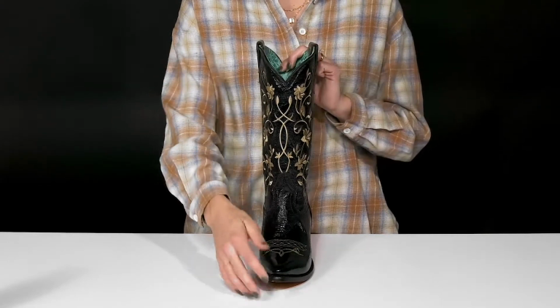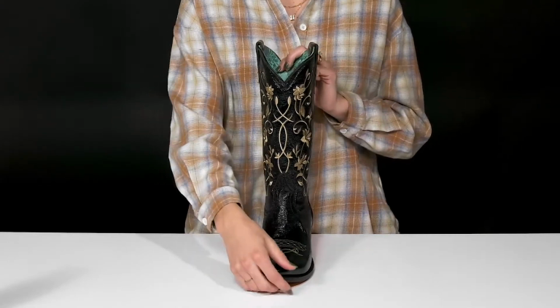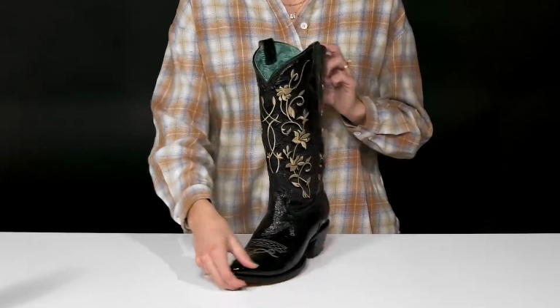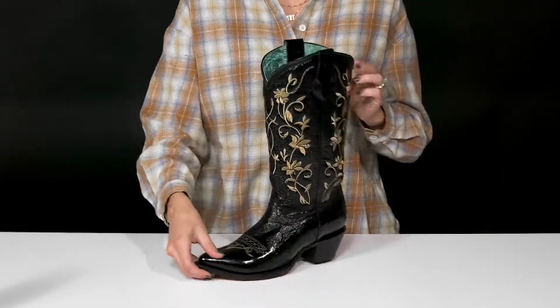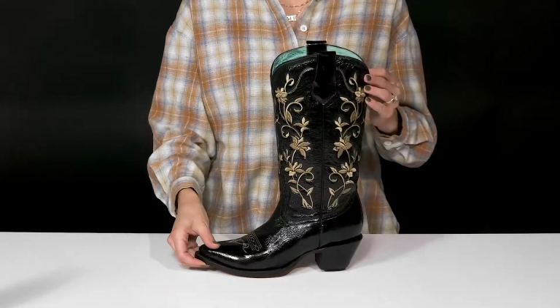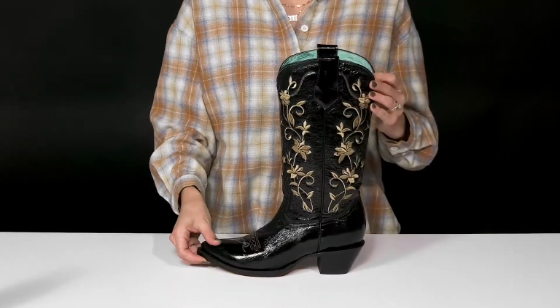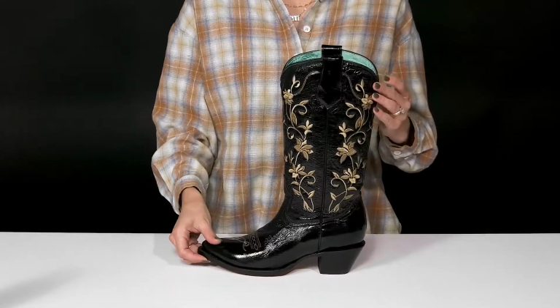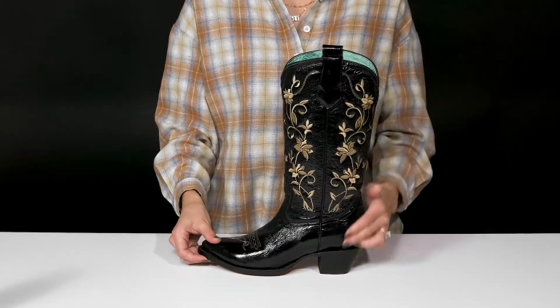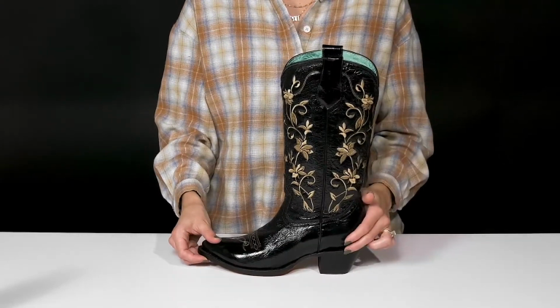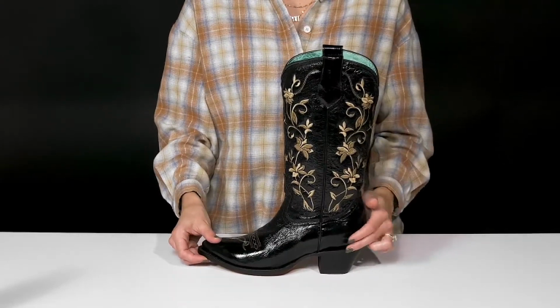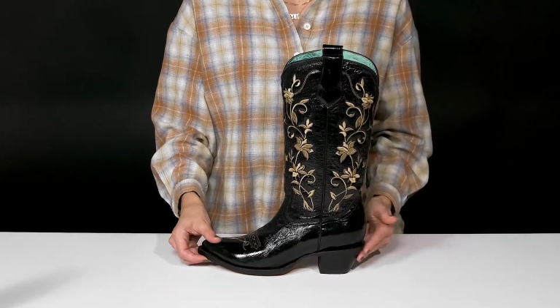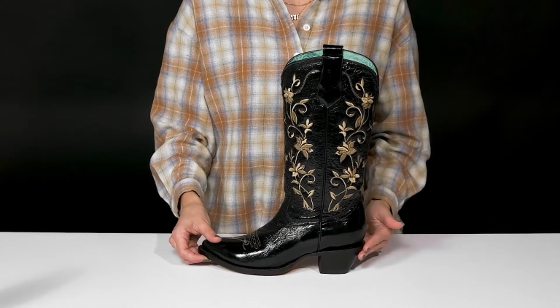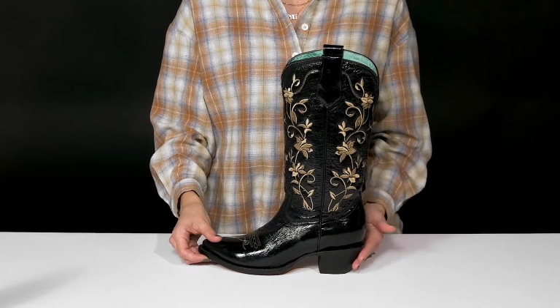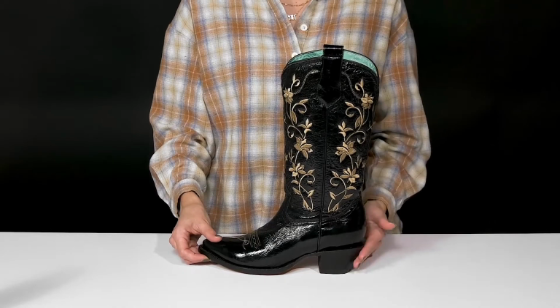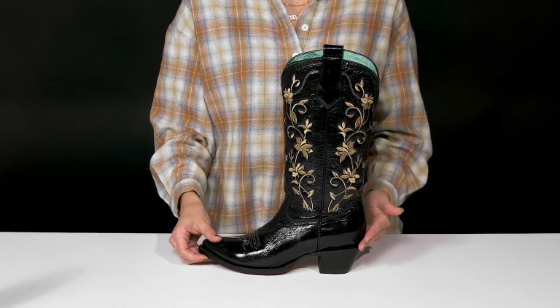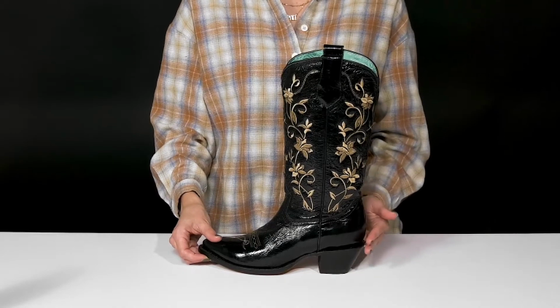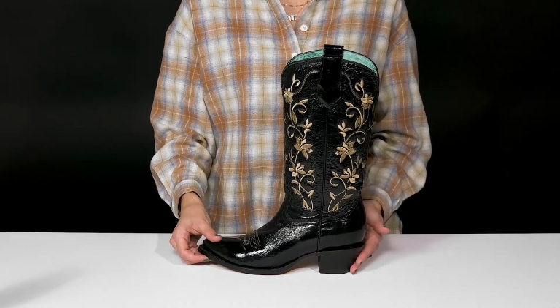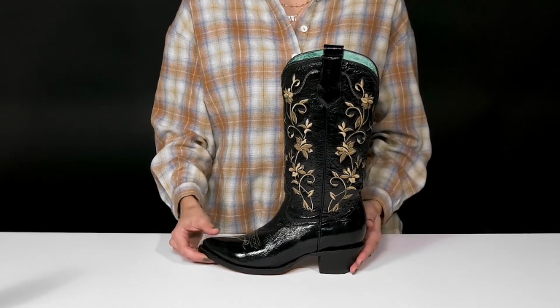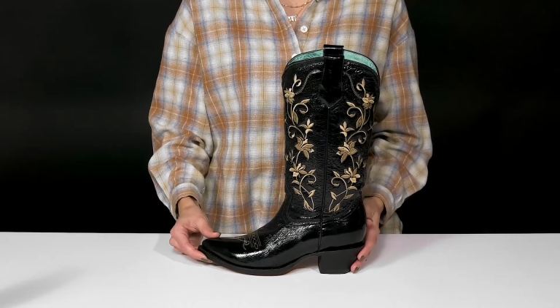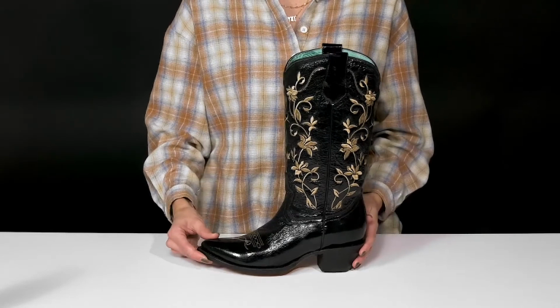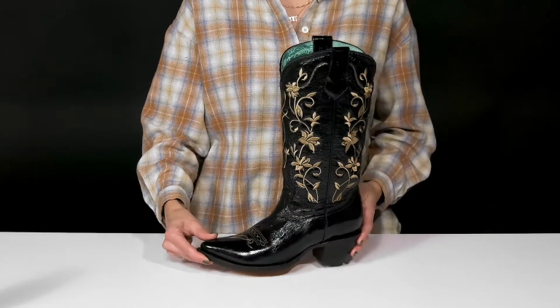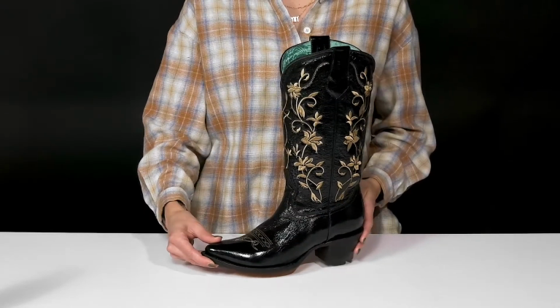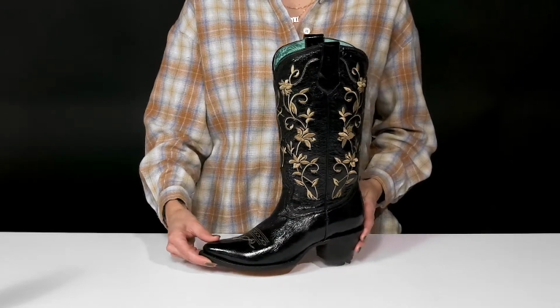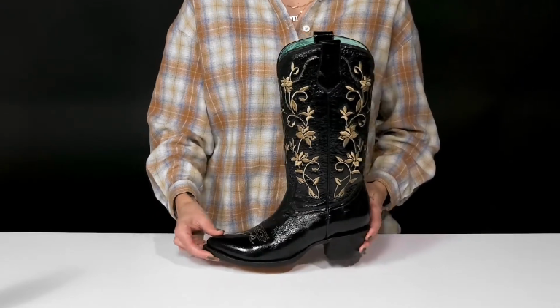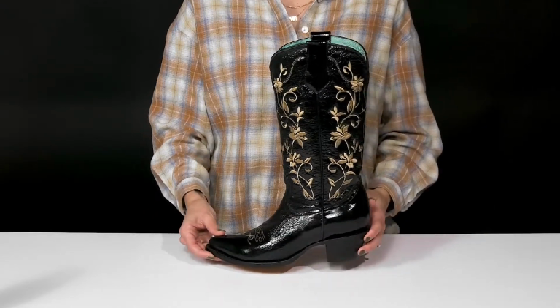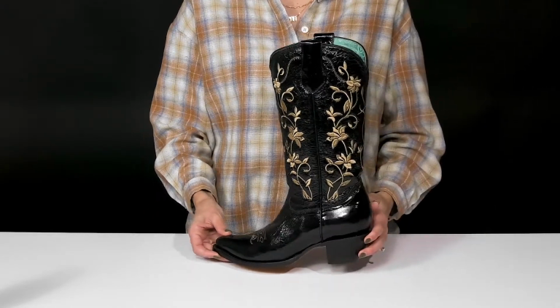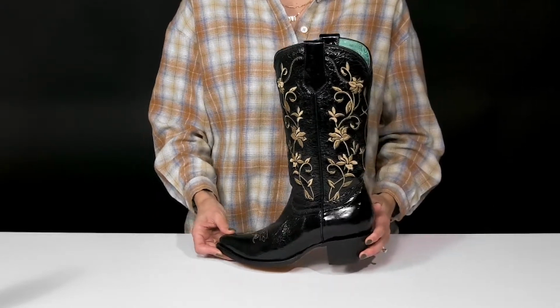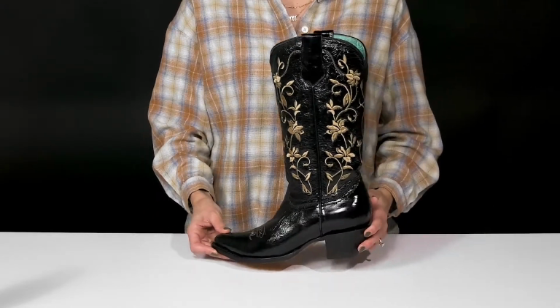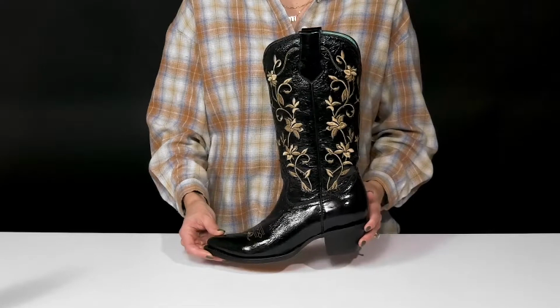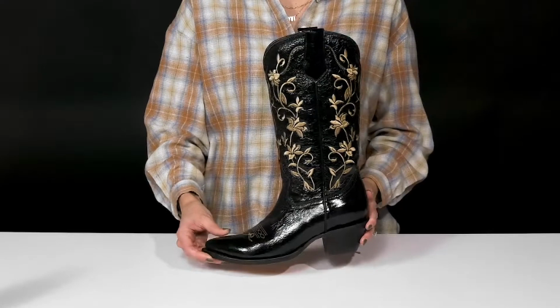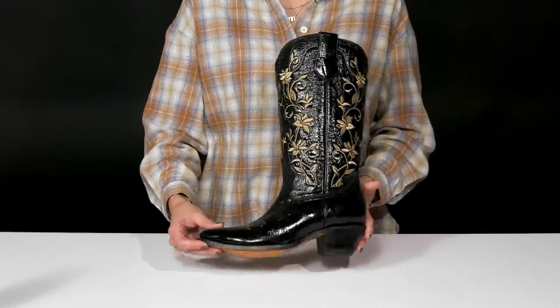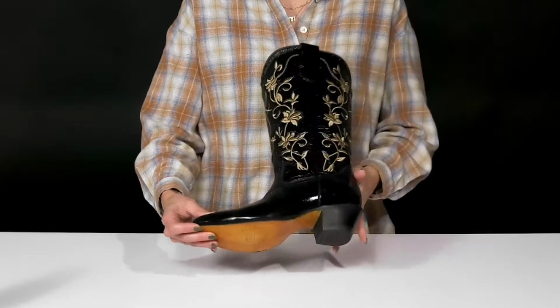I love that they offer a little block heel — the angle is definitely going to help make these easier to walk in, and it'll only give you about an inch and a half boost in height.